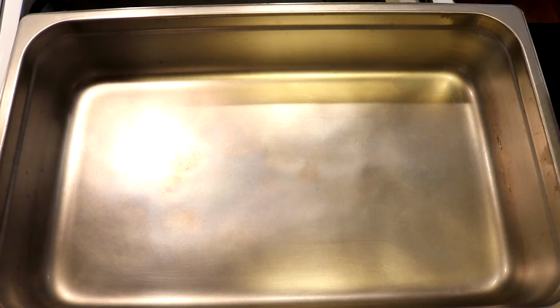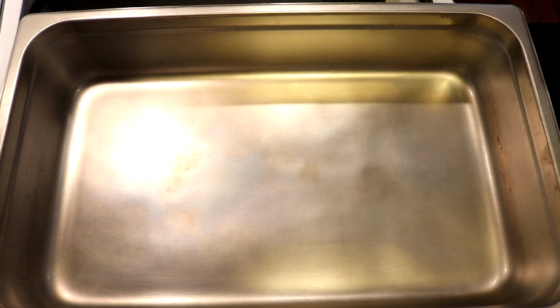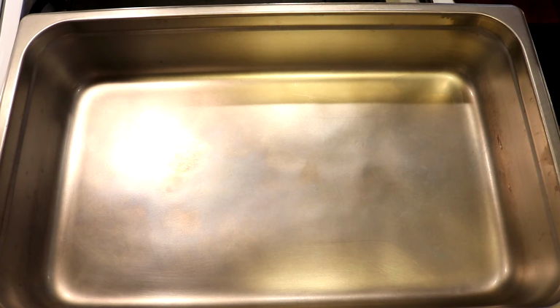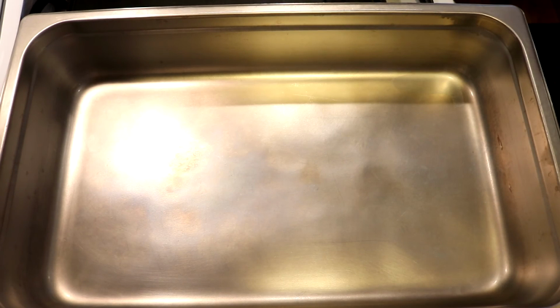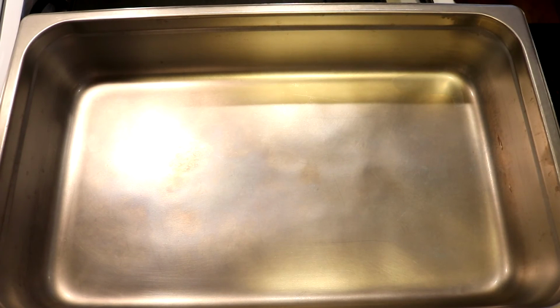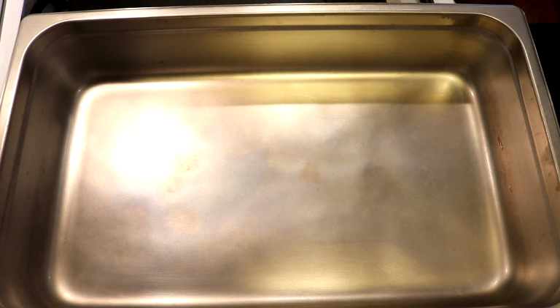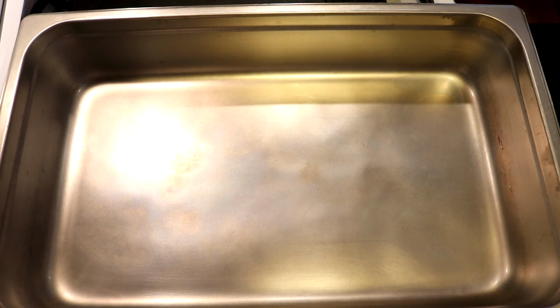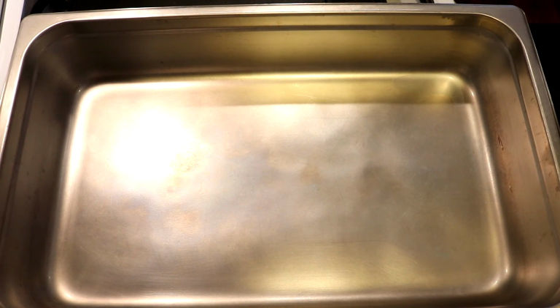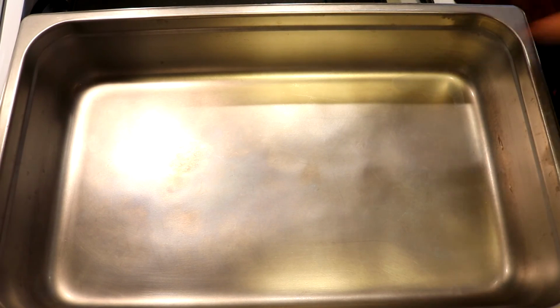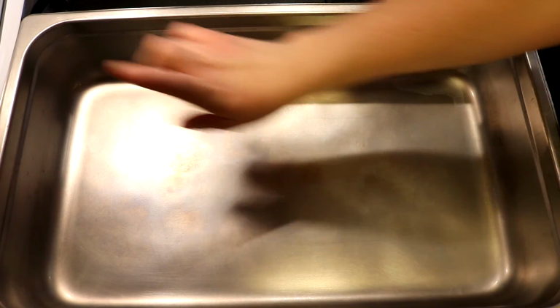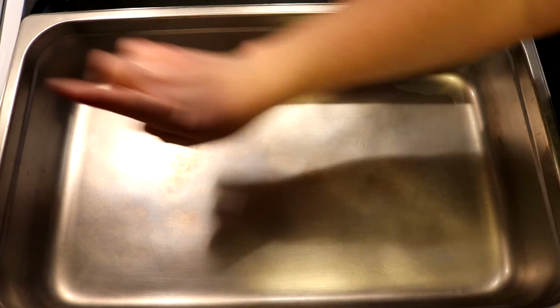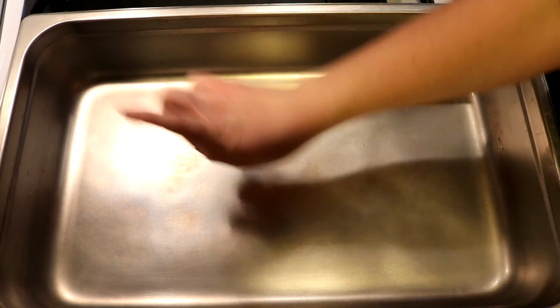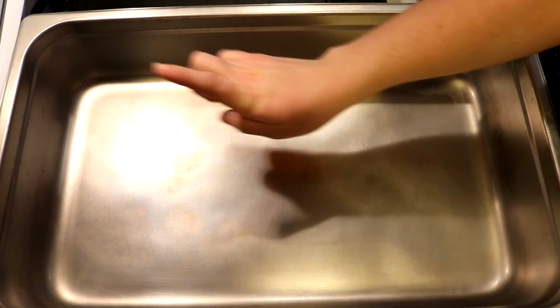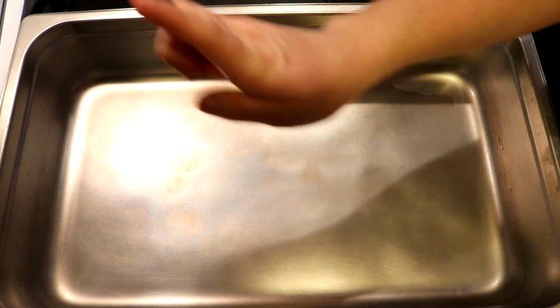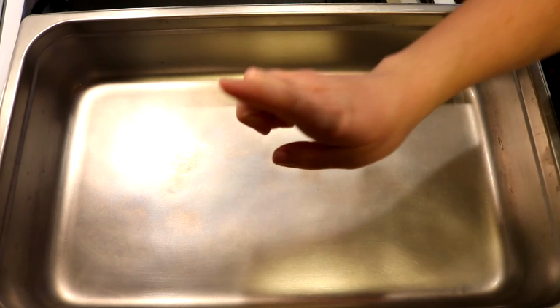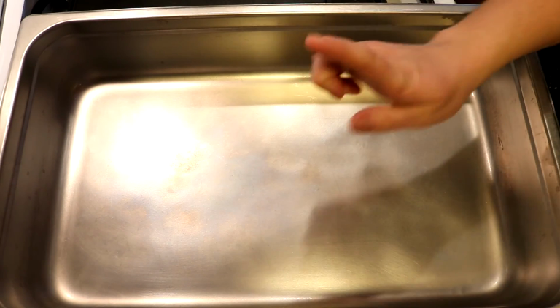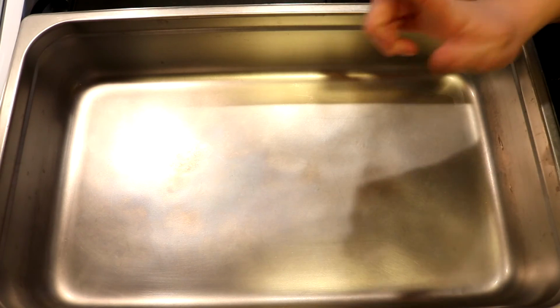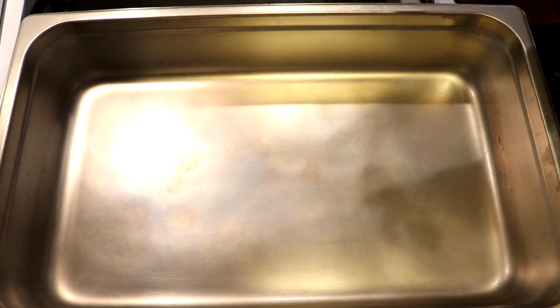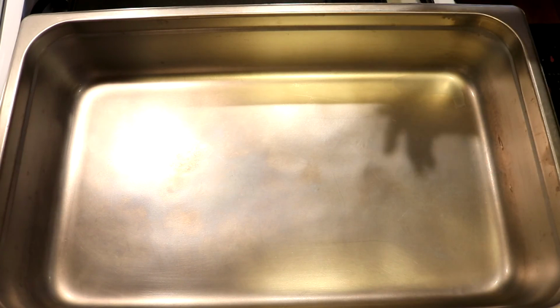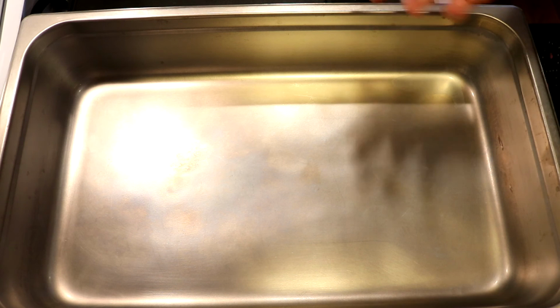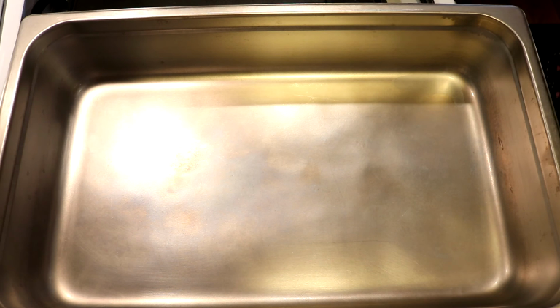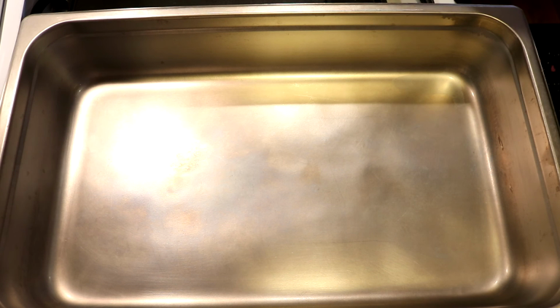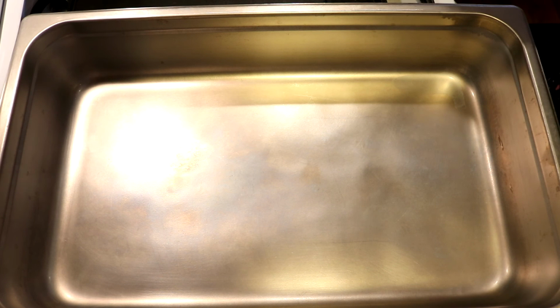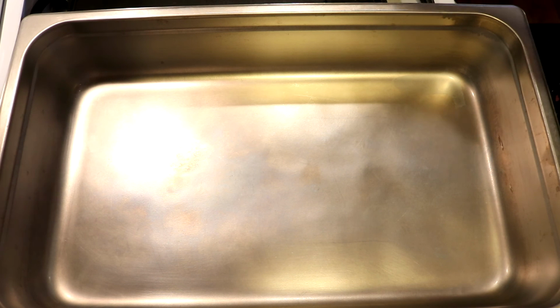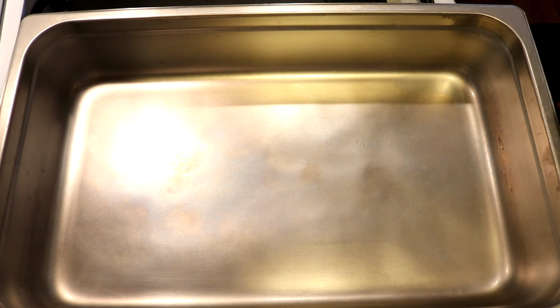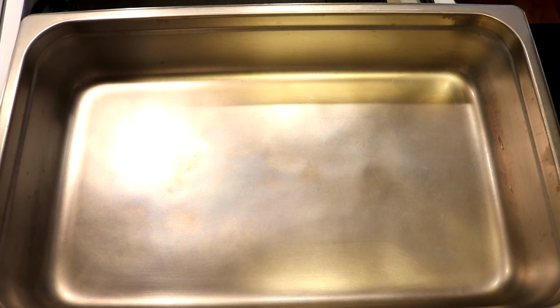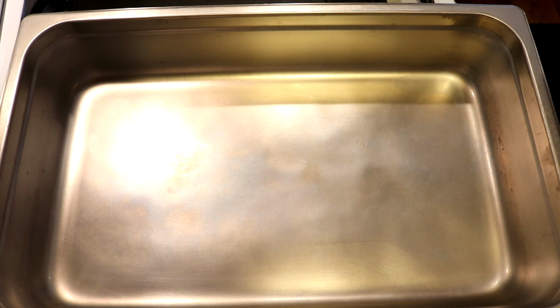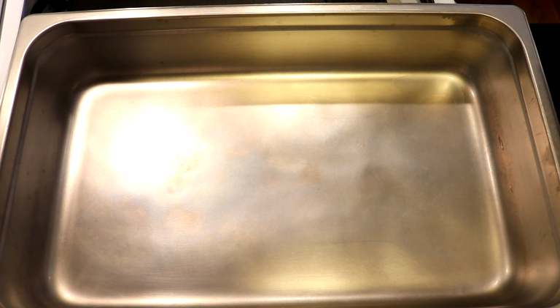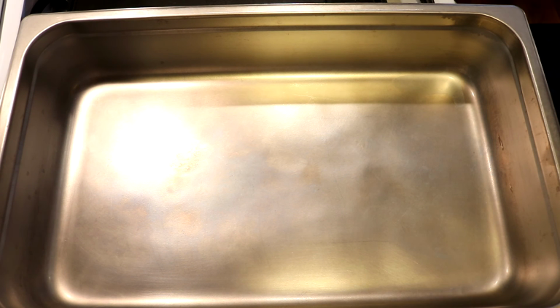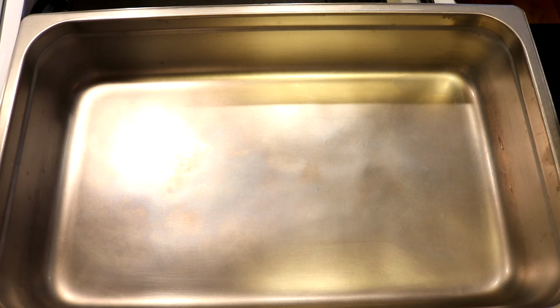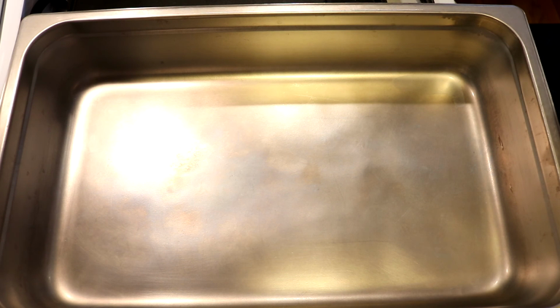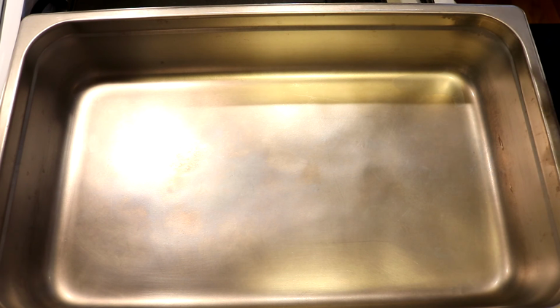Hi everyone! I am Rebecca from ChemKnits and my microwave light started randomly working again. I don't know why but I'm going with it.